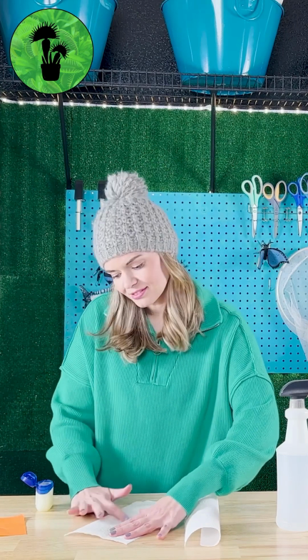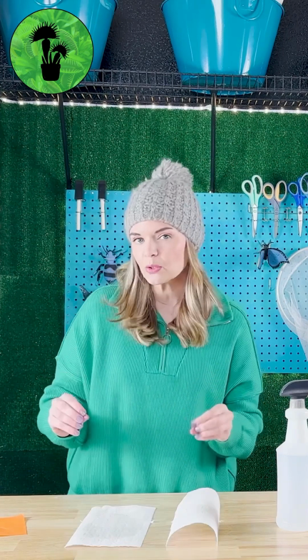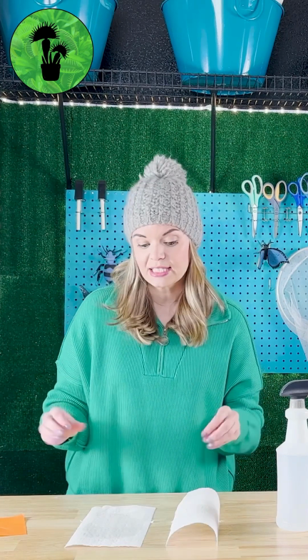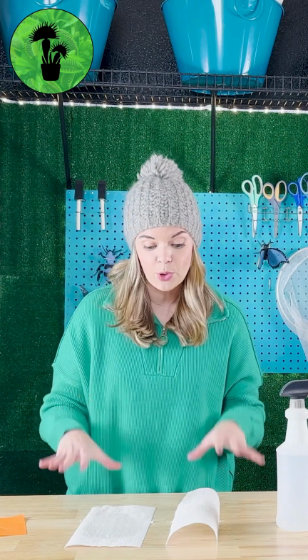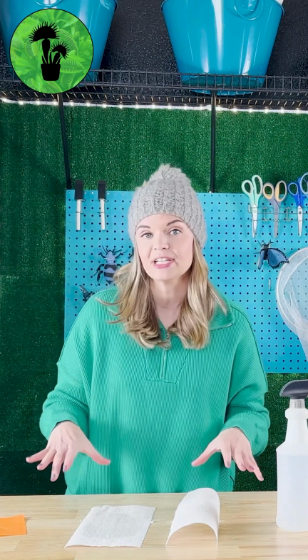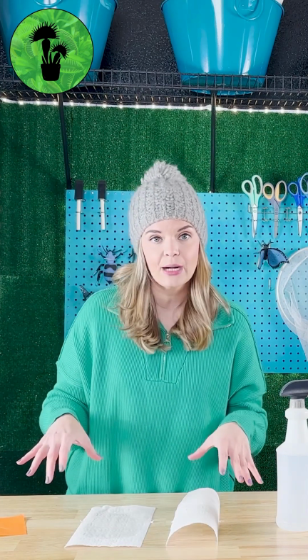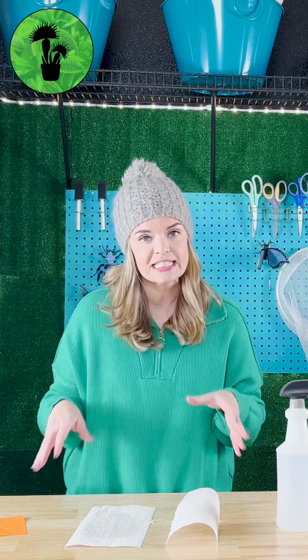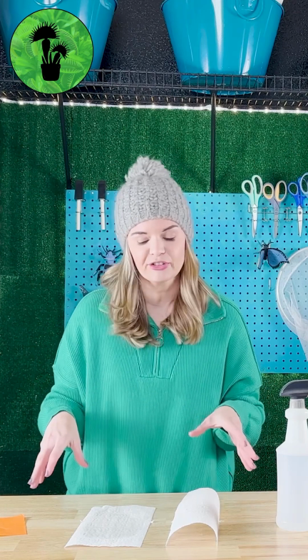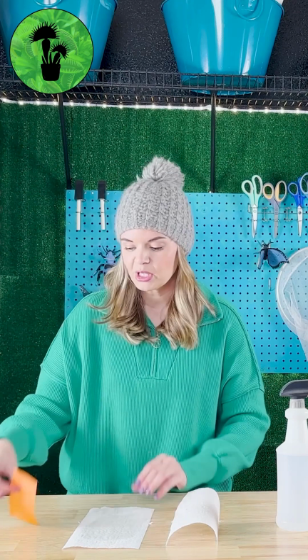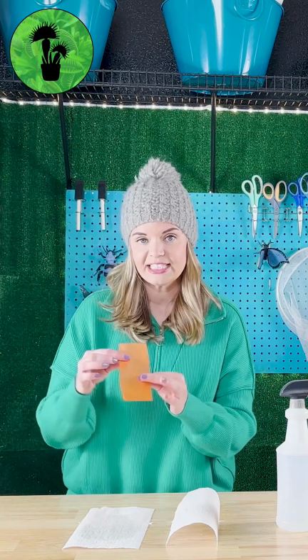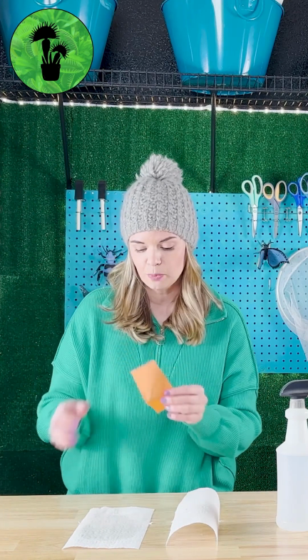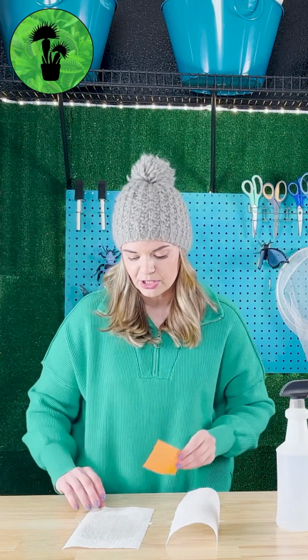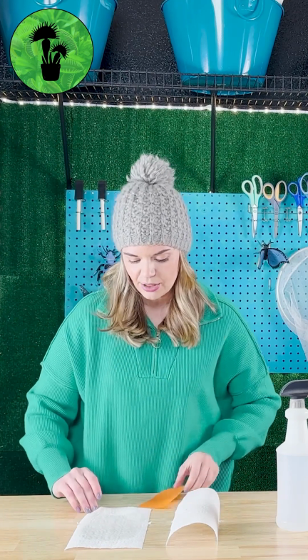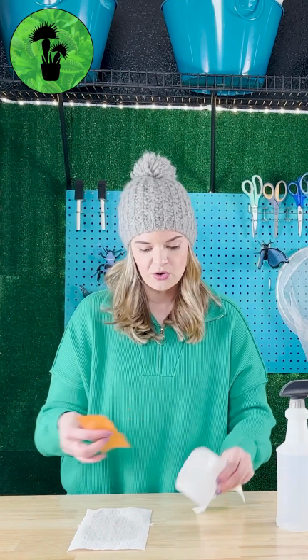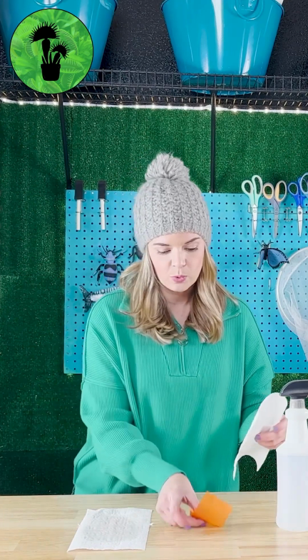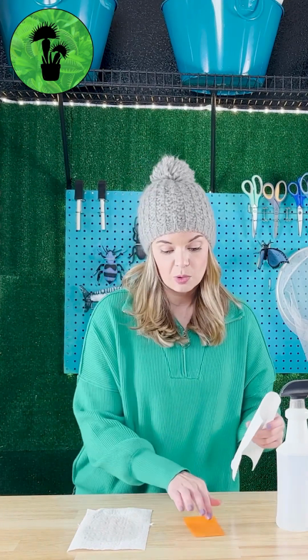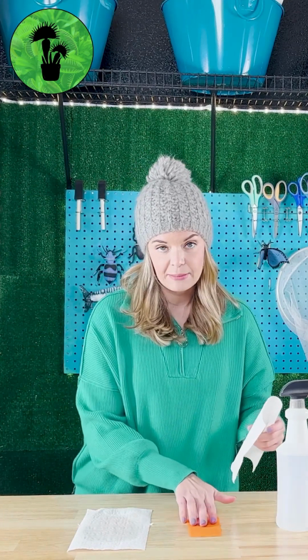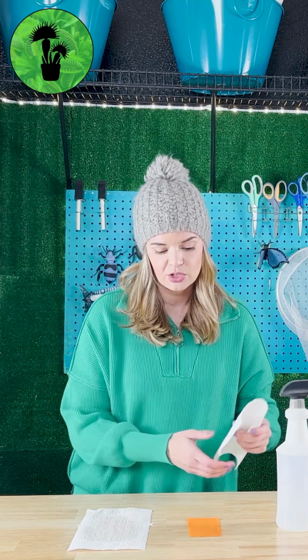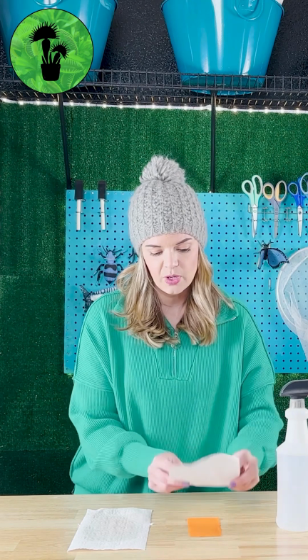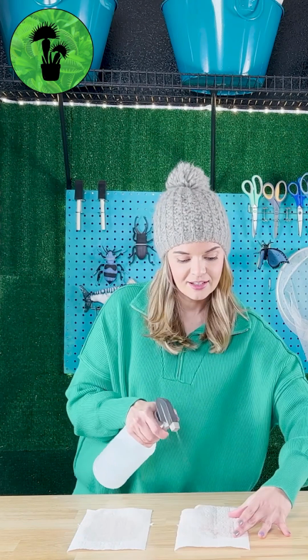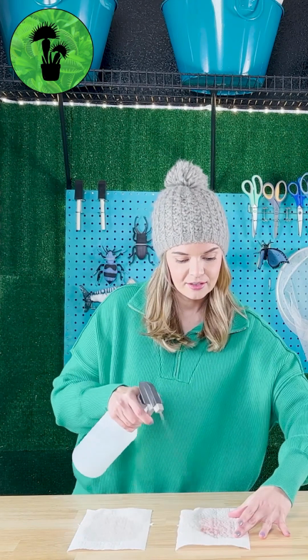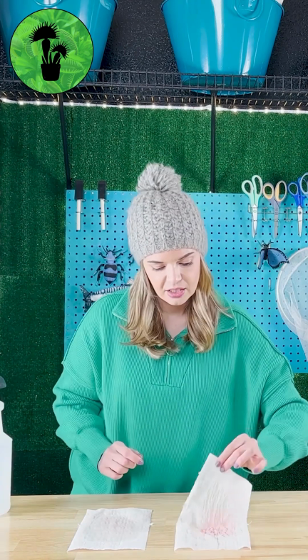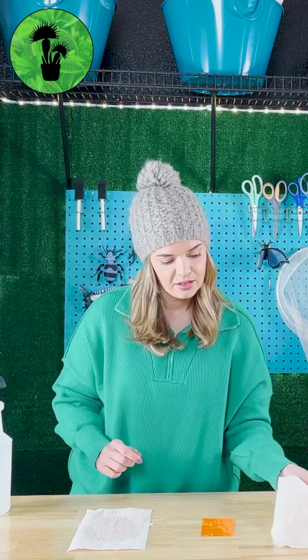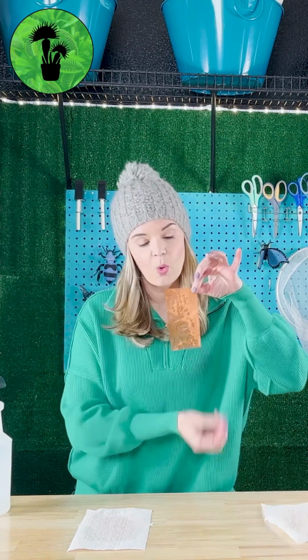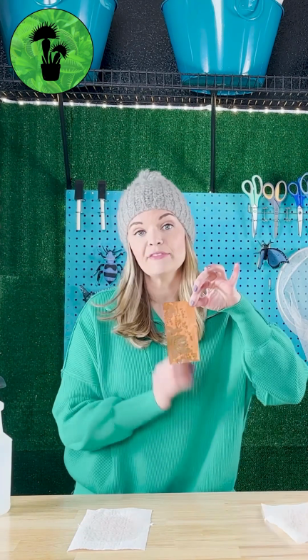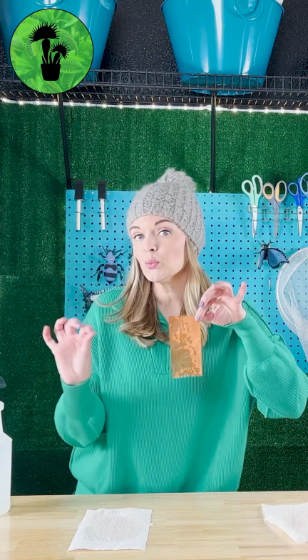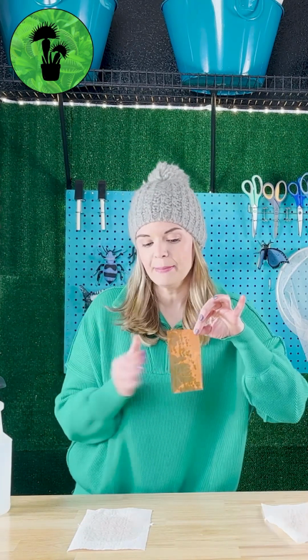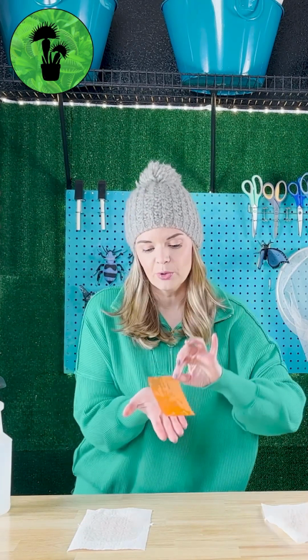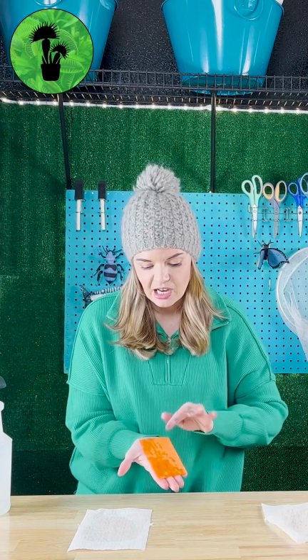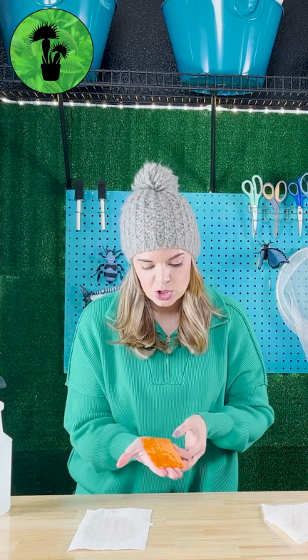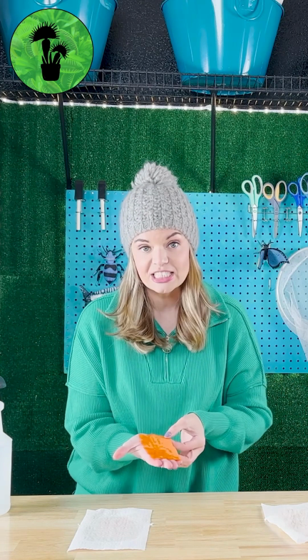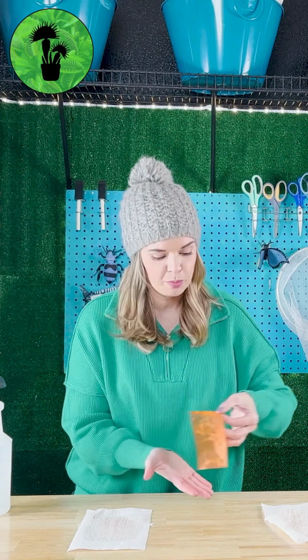We are going to test both paper towels out just to see the difference. We're going to put this tissue paper underneath the treated one, and the same thing under the untreated one. The water traveled through the untreated paper towel and got onto our tissue paper.